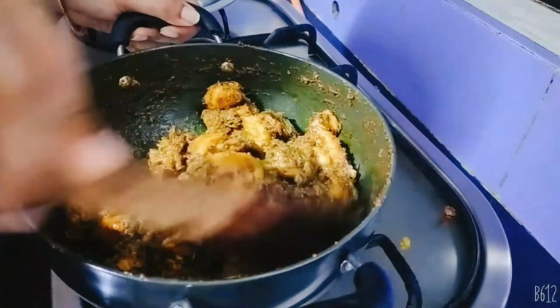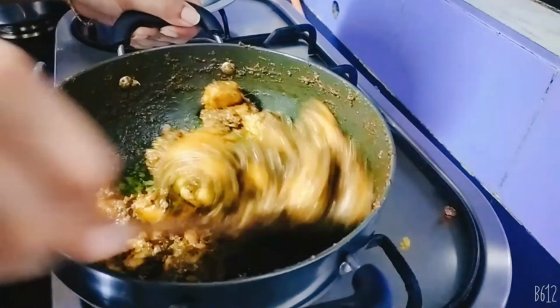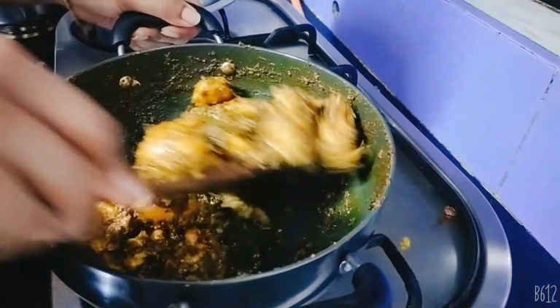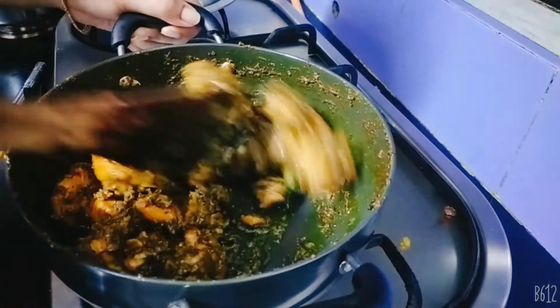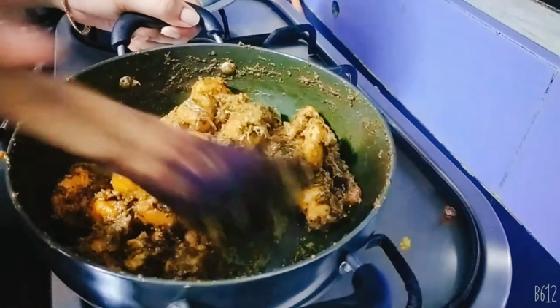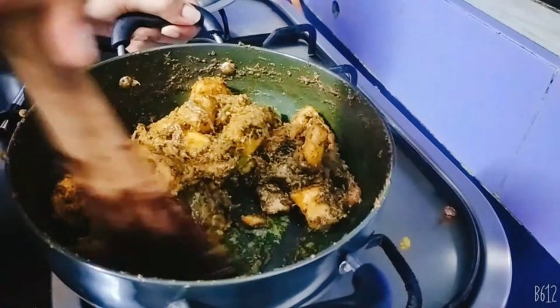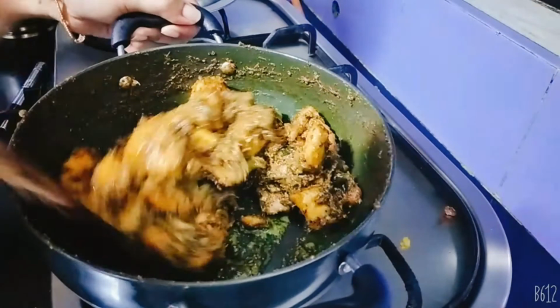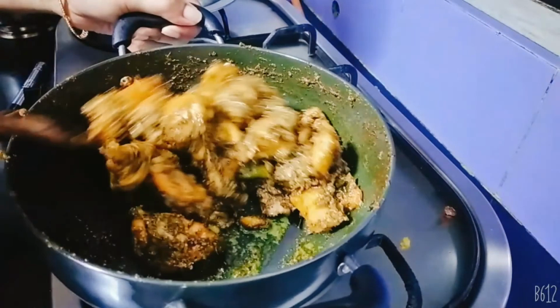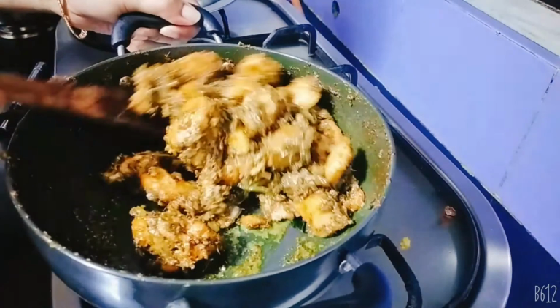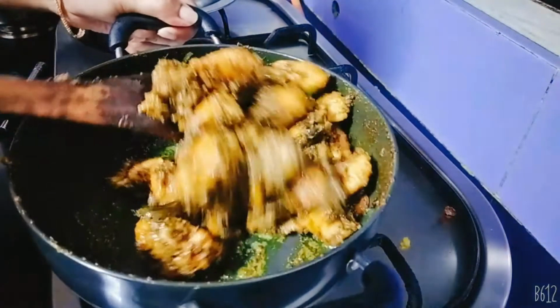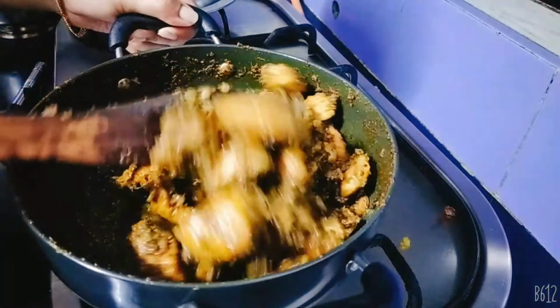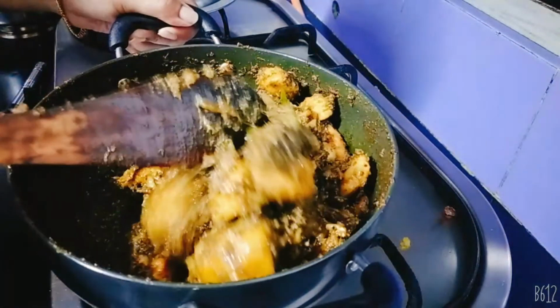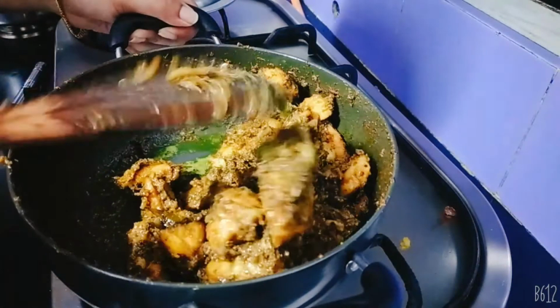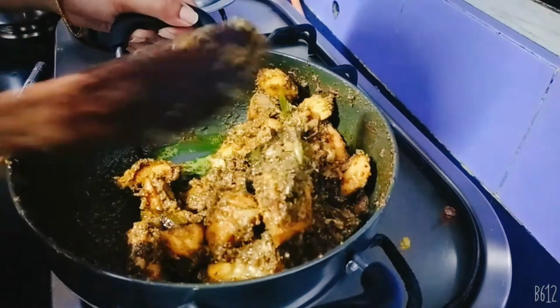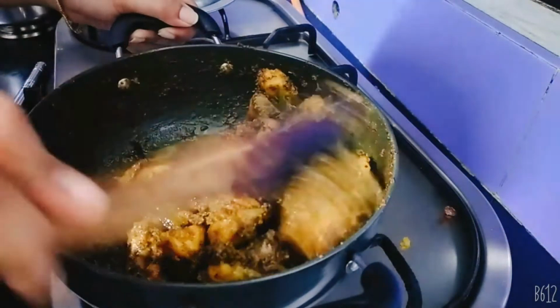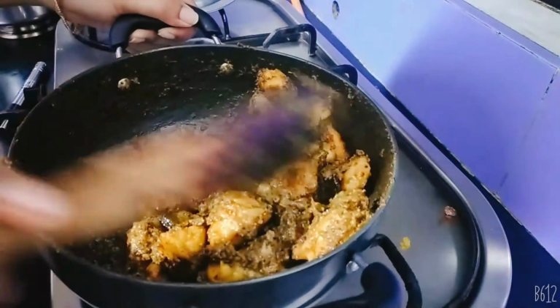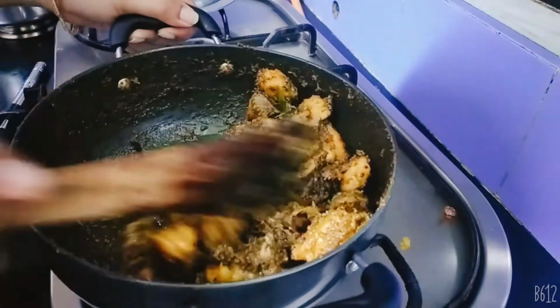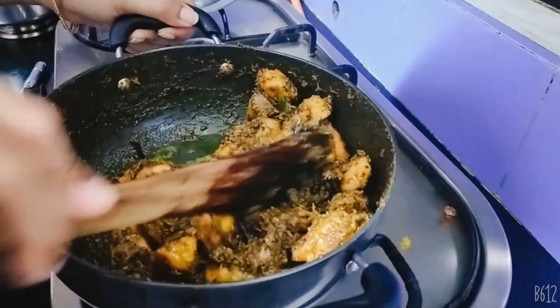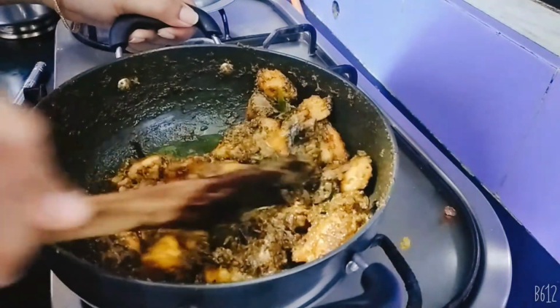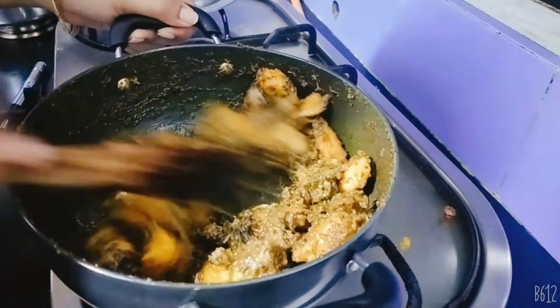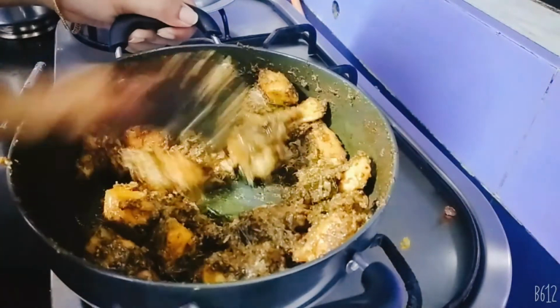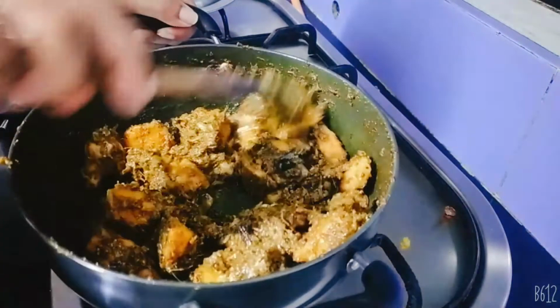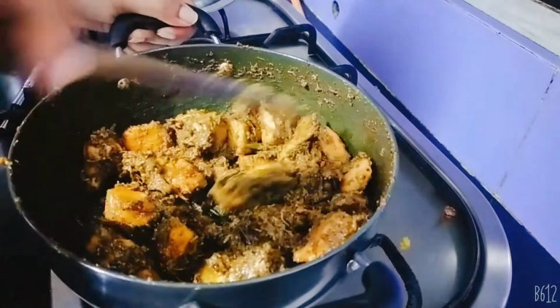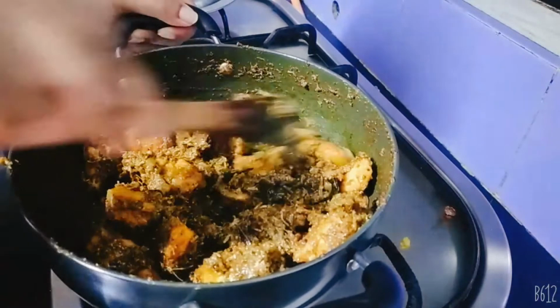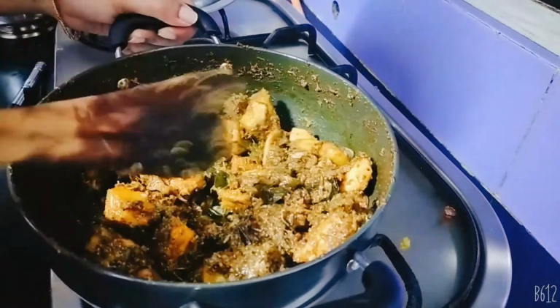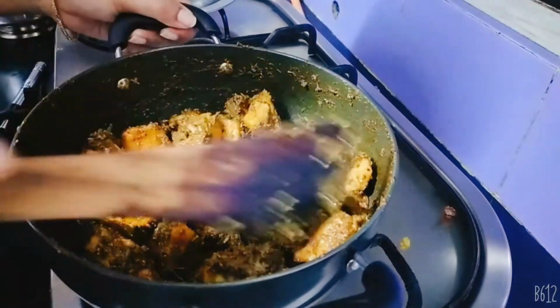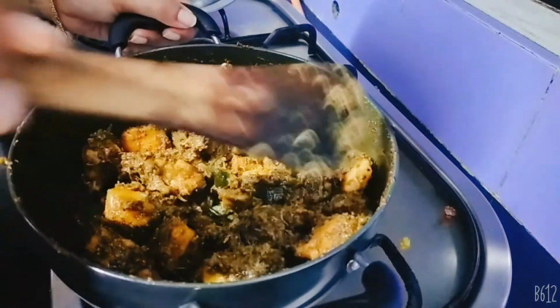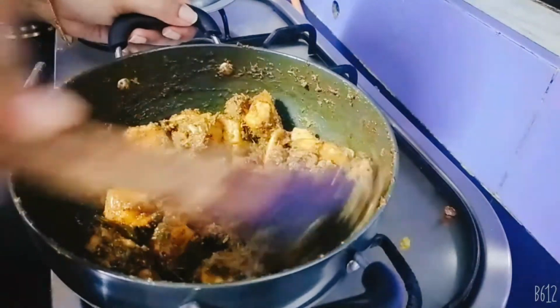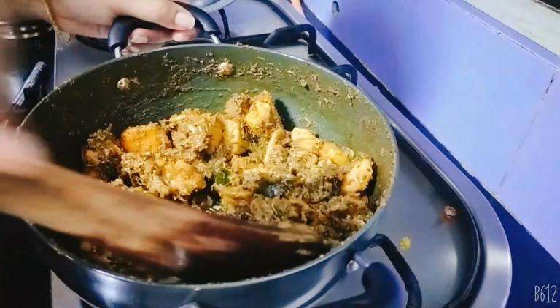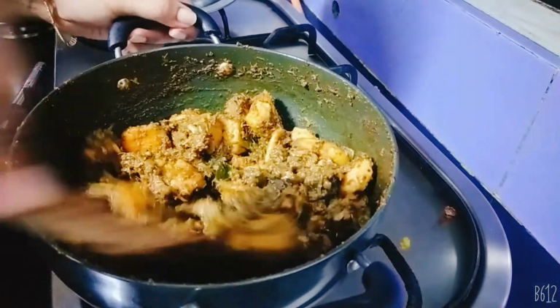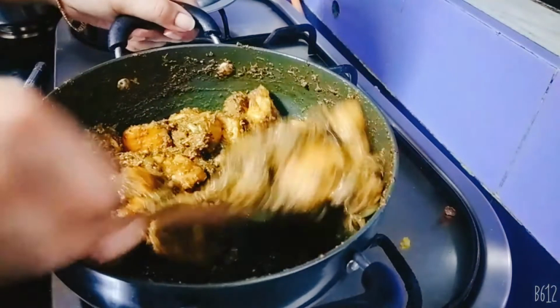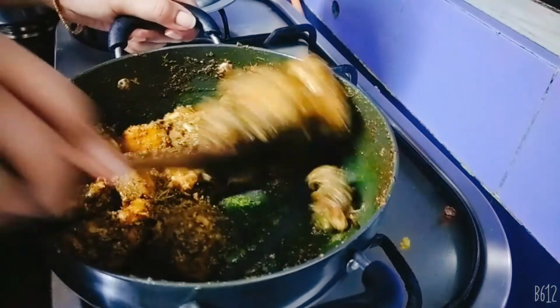I don't know what color is going on. I don't know what the chicken is going on.